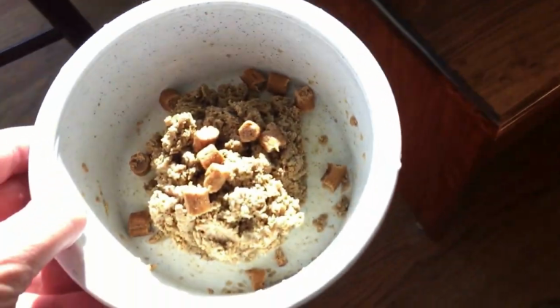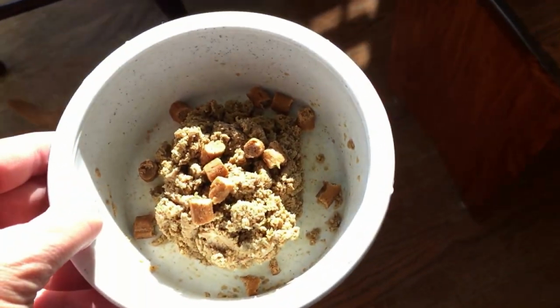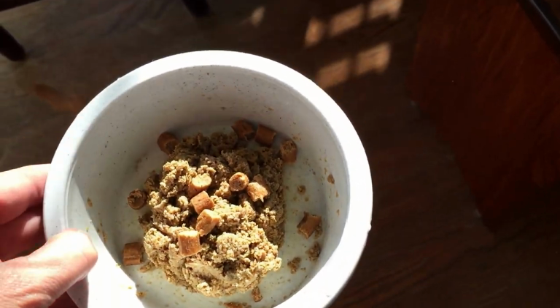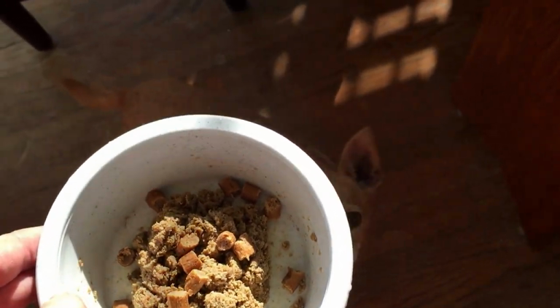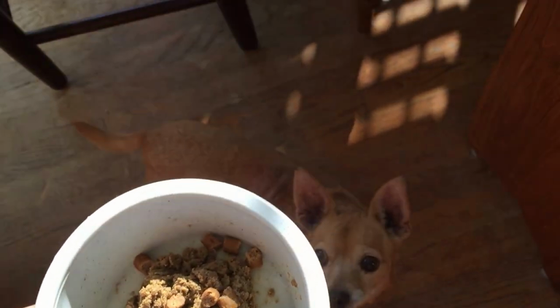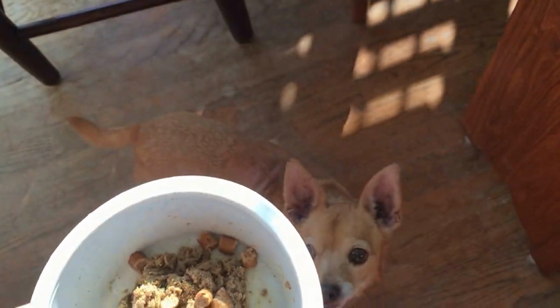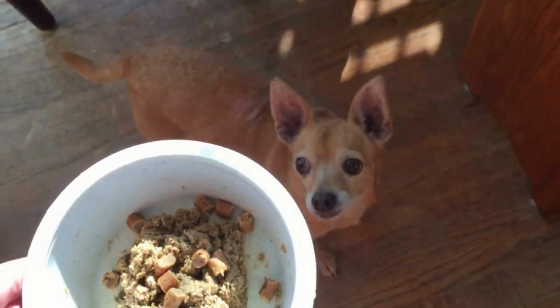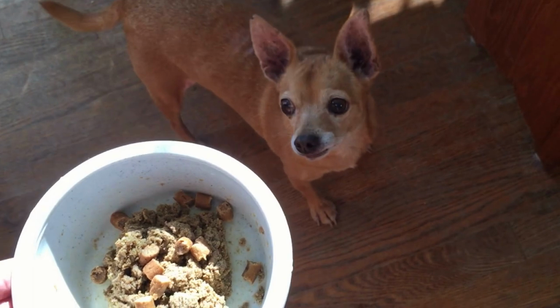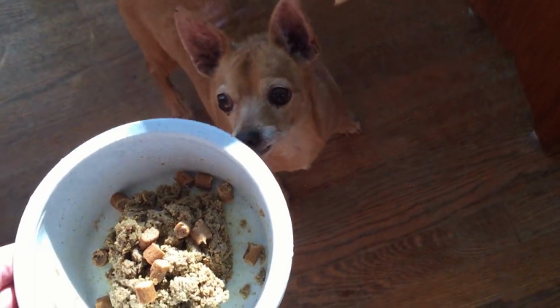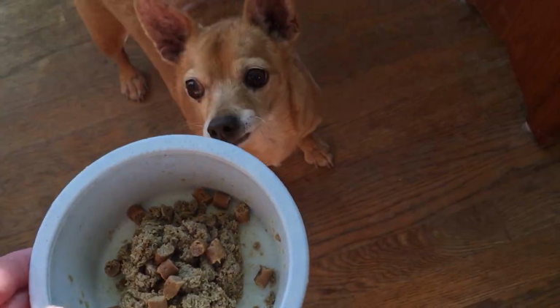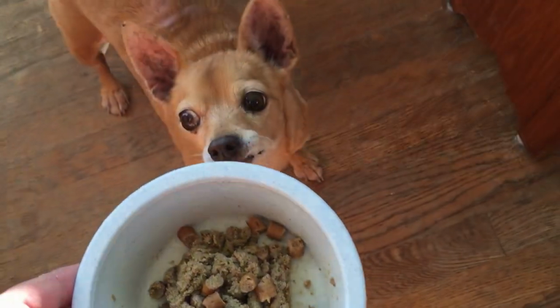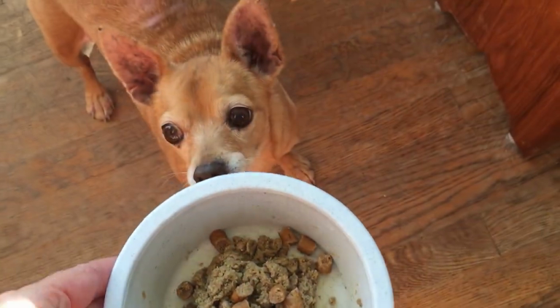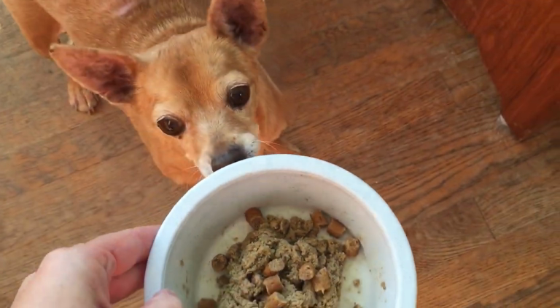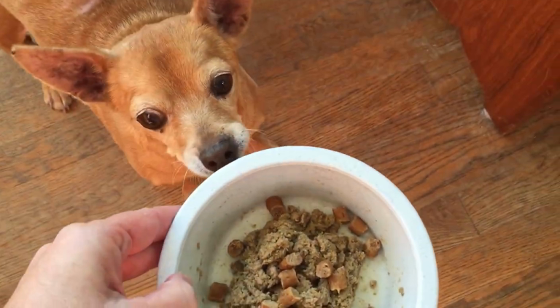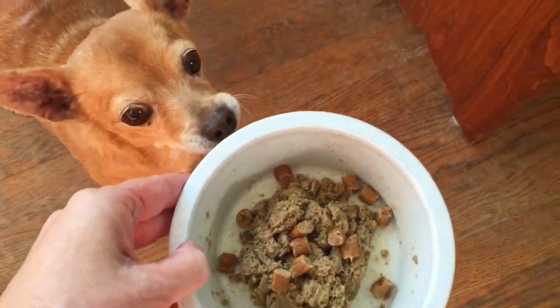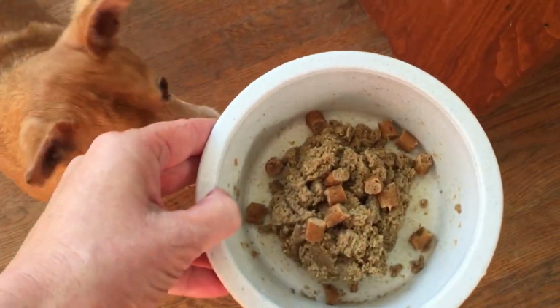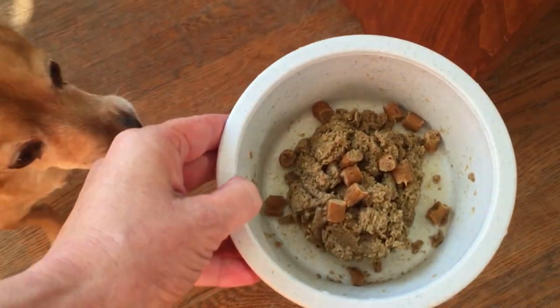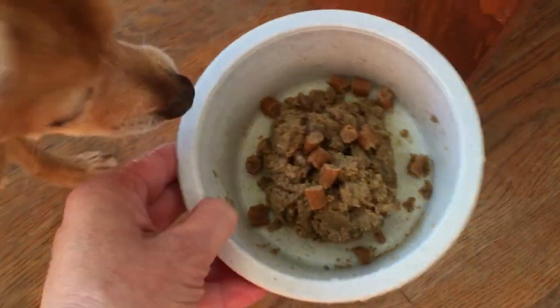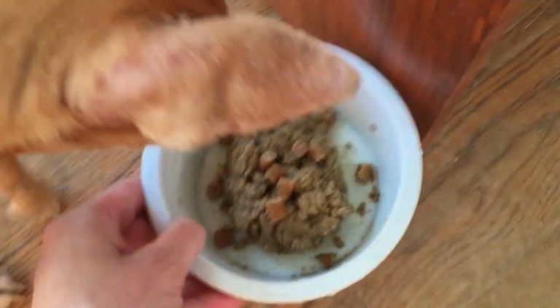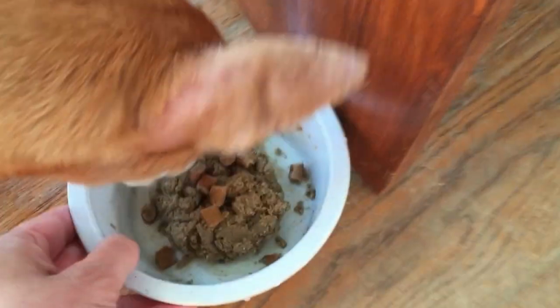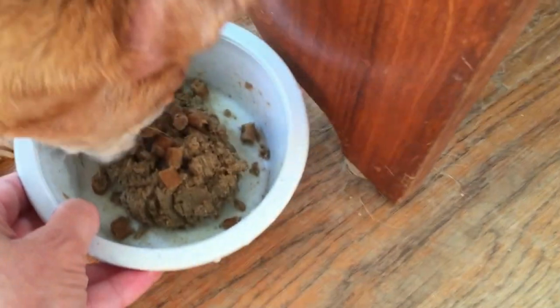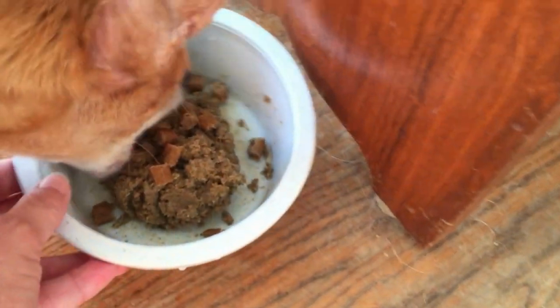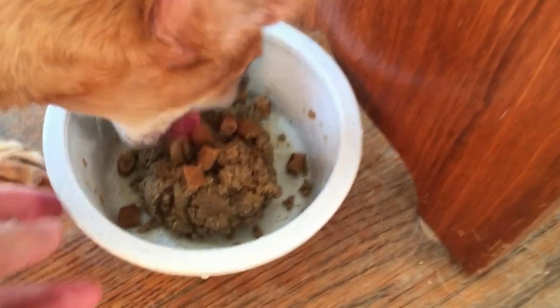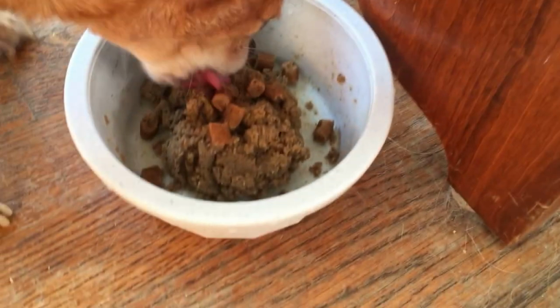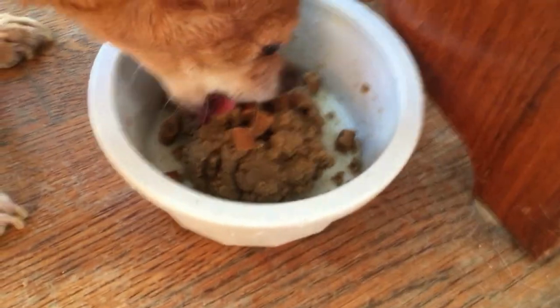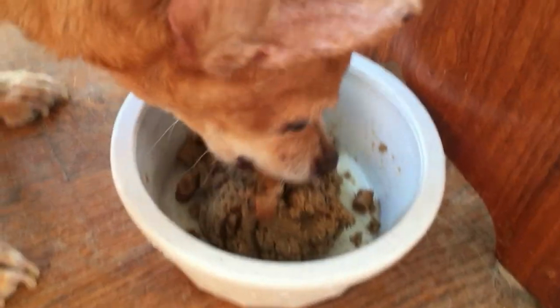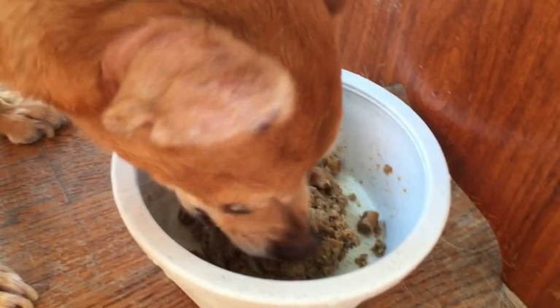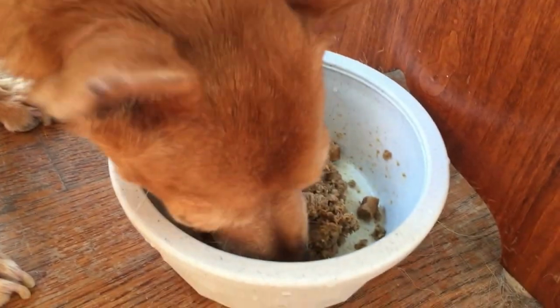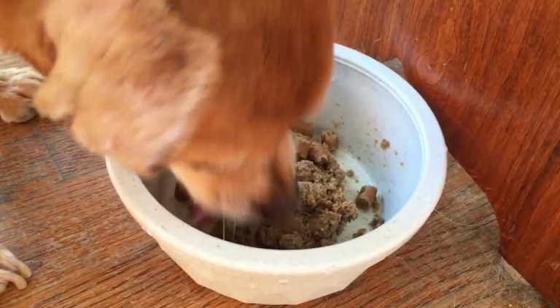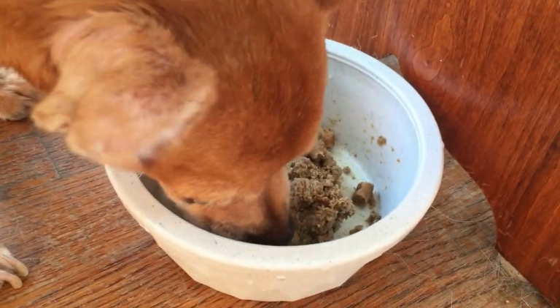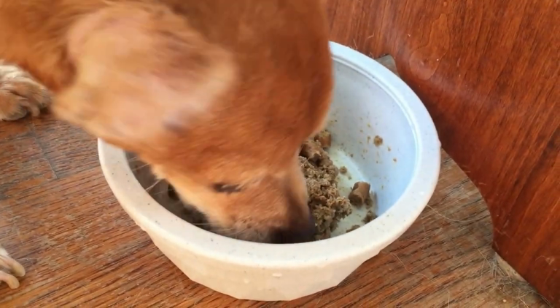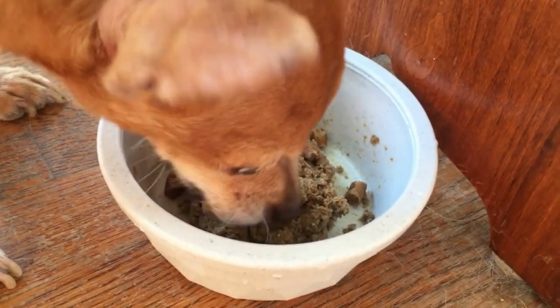This is Lele's dinner. Are you hungry? Yes, give it to me. Give it to me. Okay.